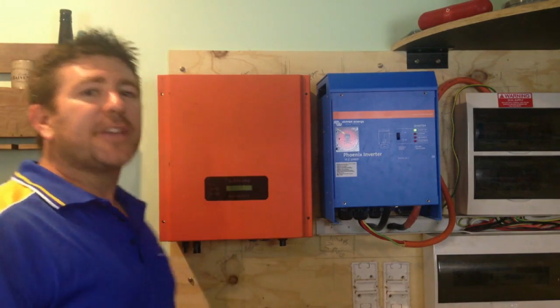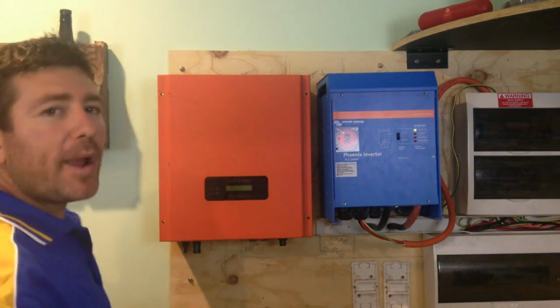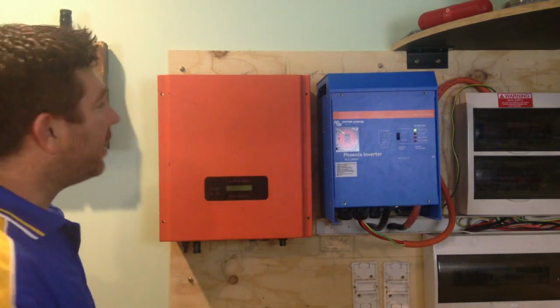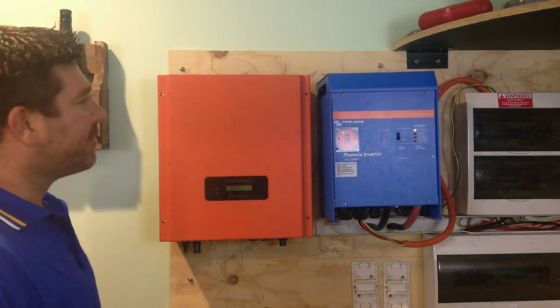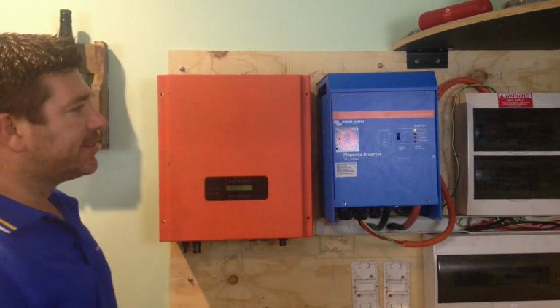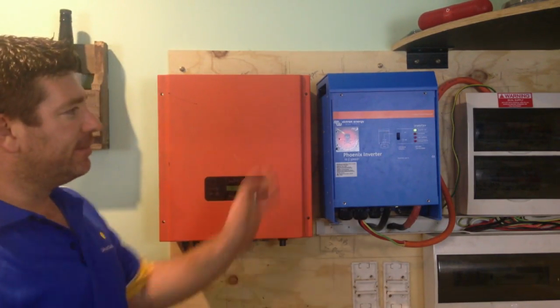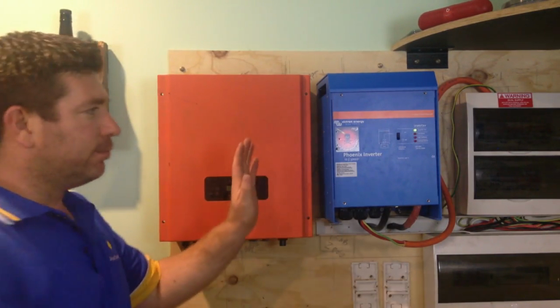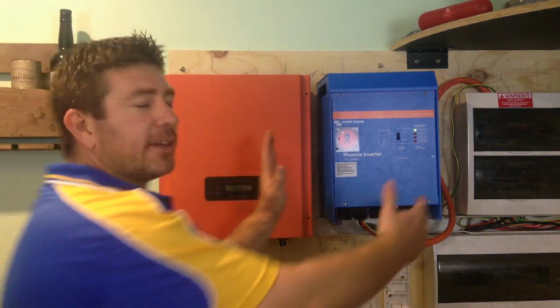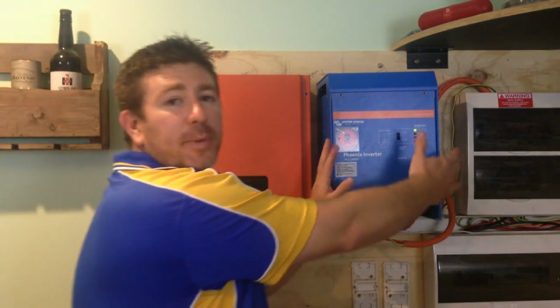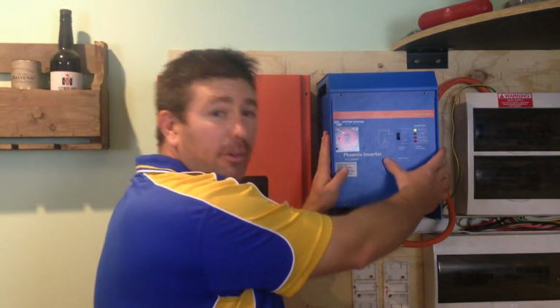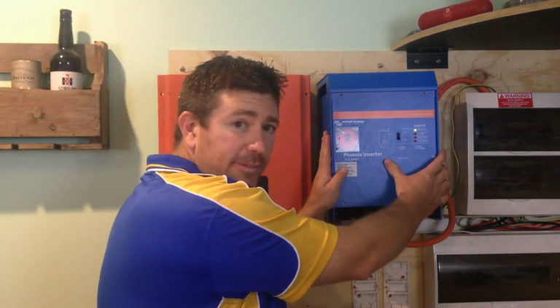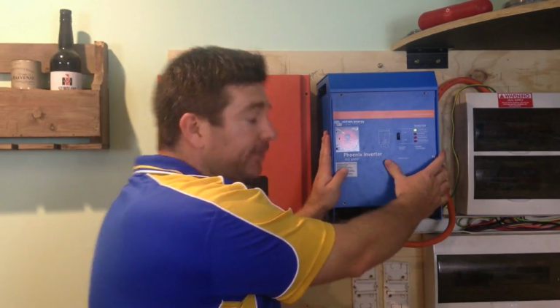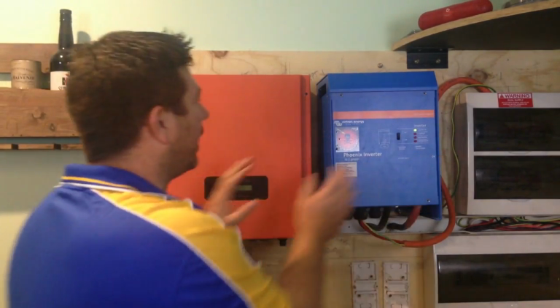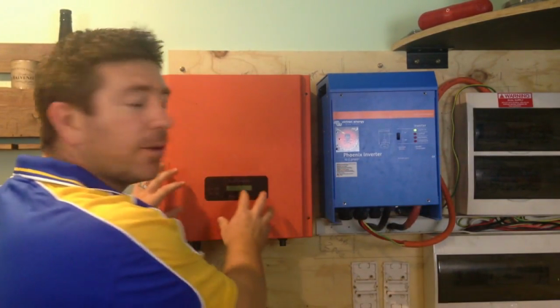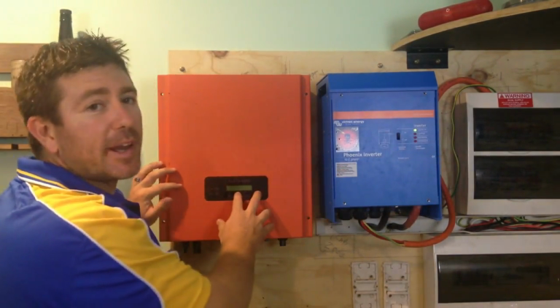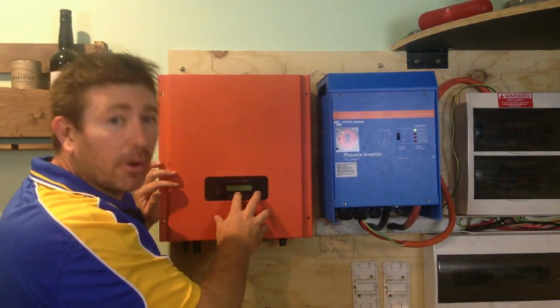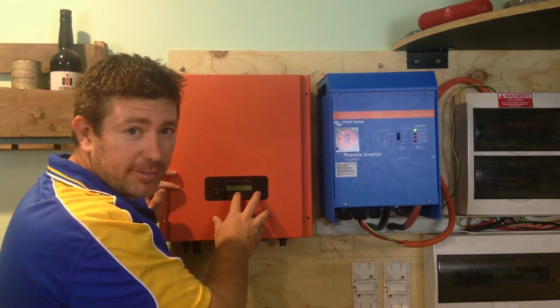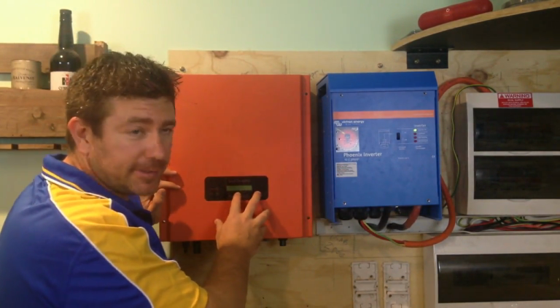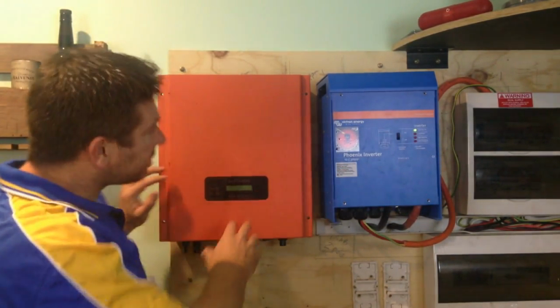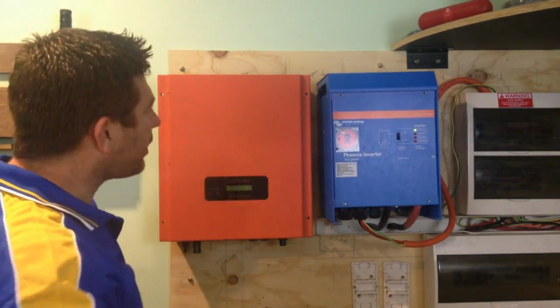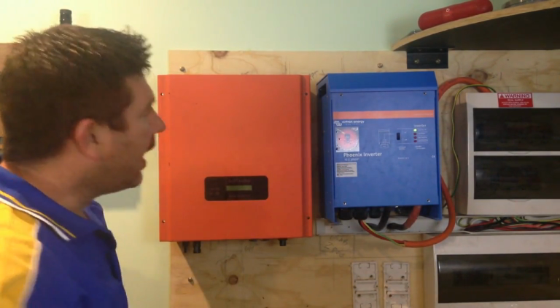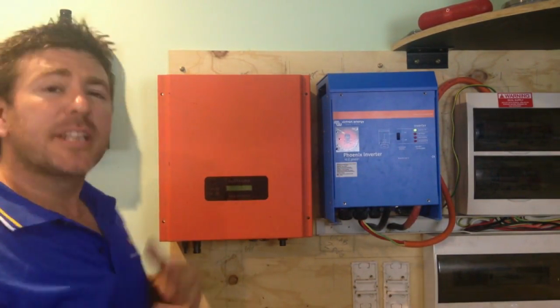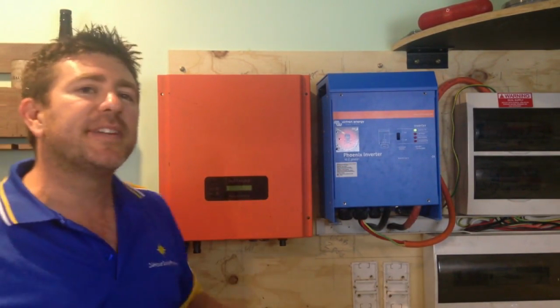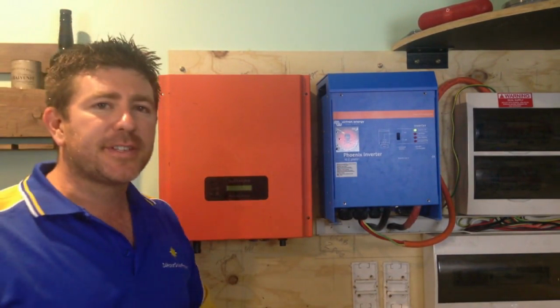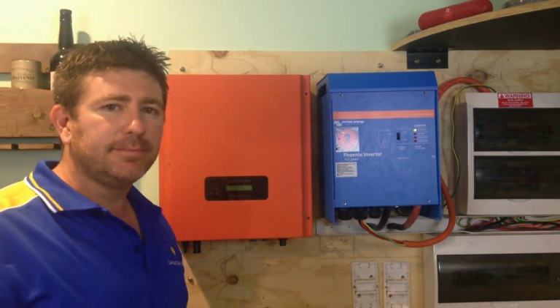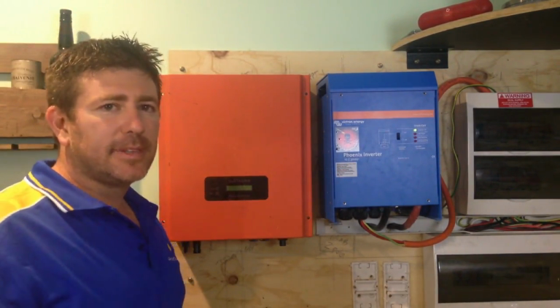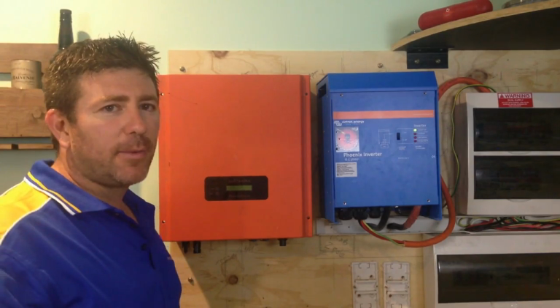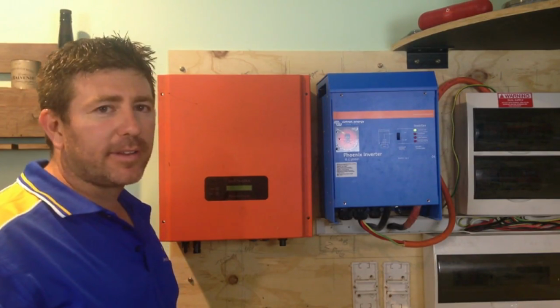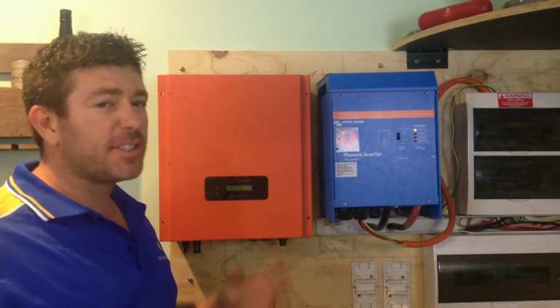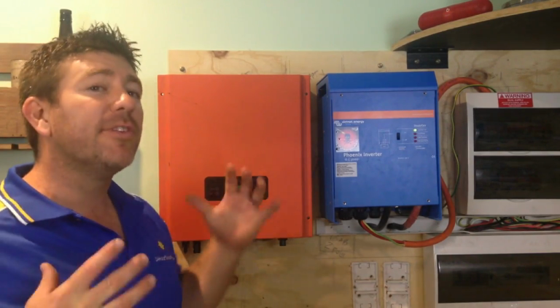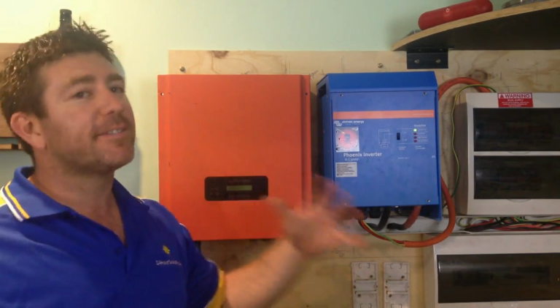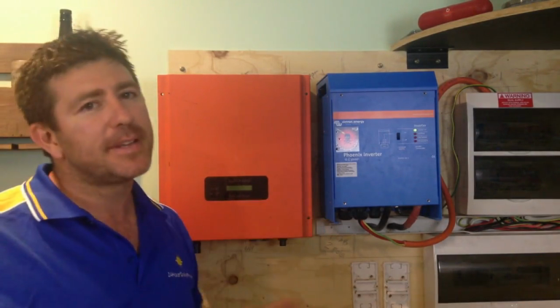What we have here, we're going to call this one our off-grid inverter, and we're going to call this one our on-grid inverter. I'm going to explain the differences in them and how they work, as they are actually two very different beasts.